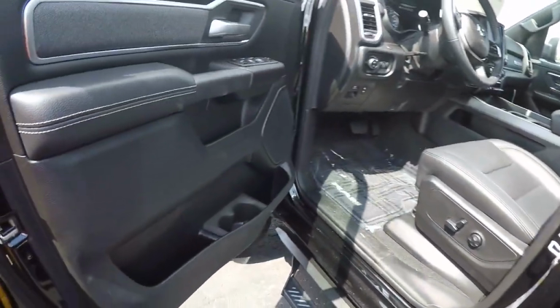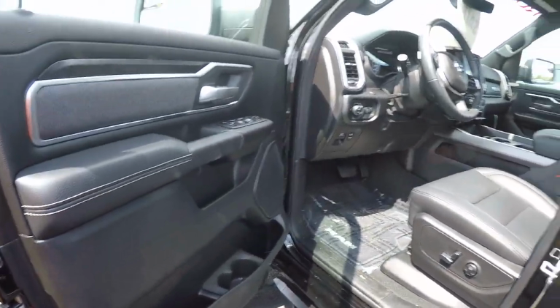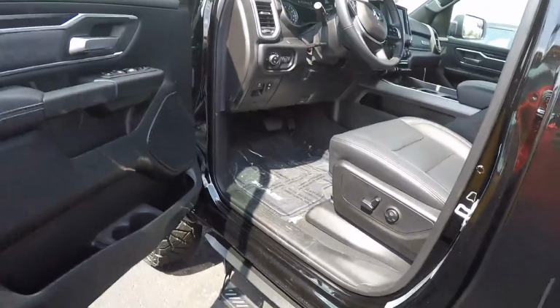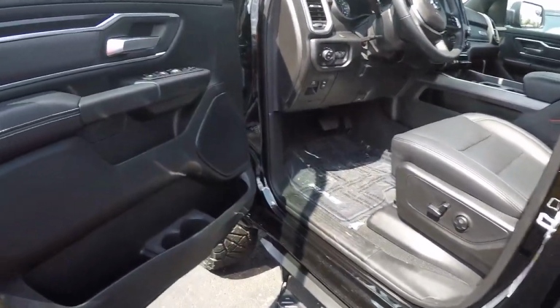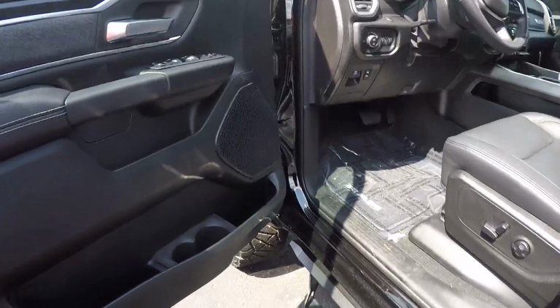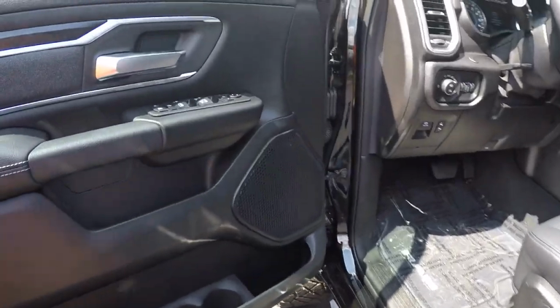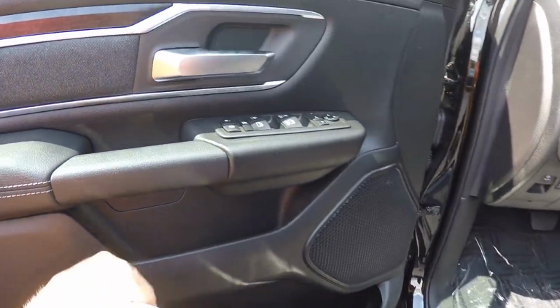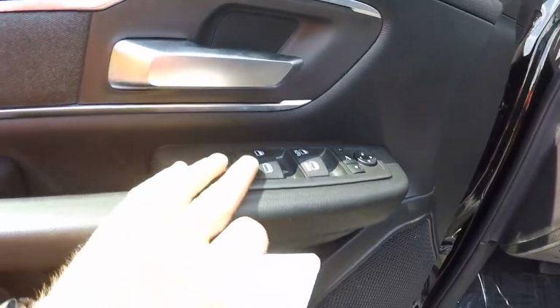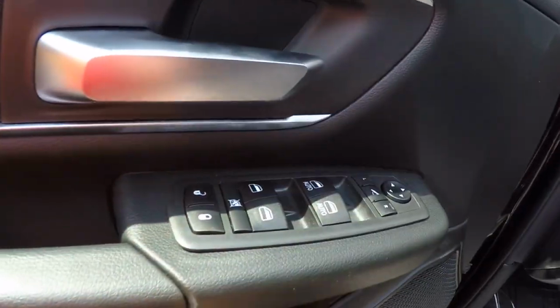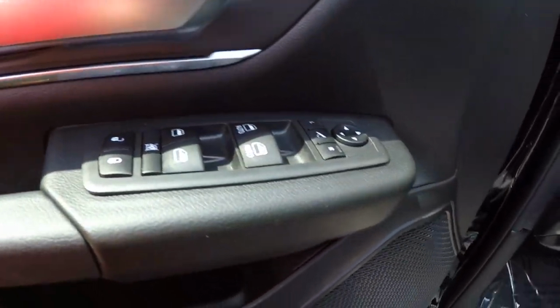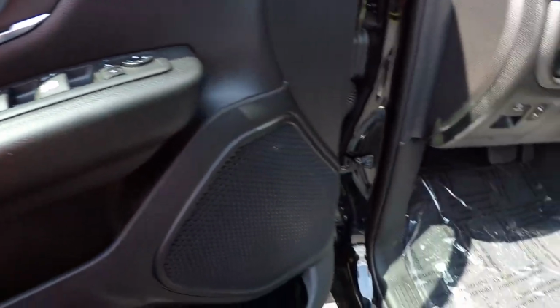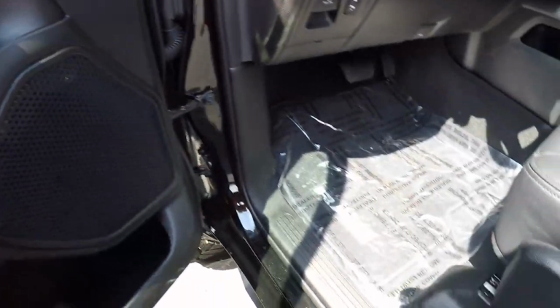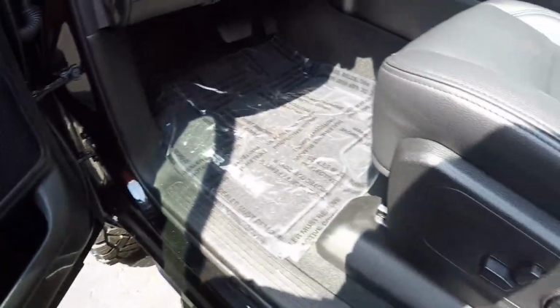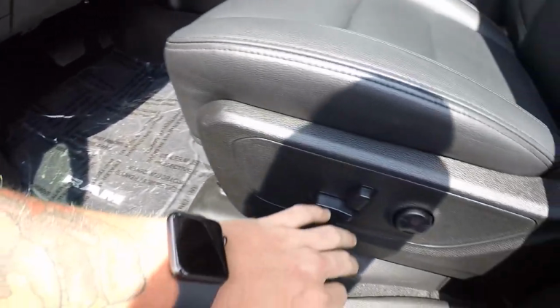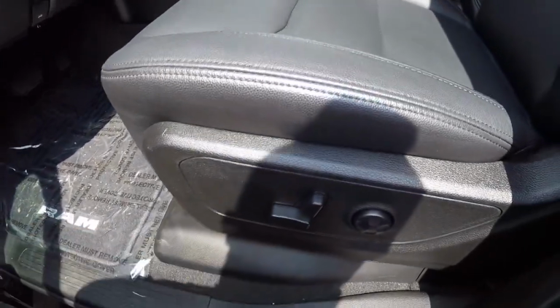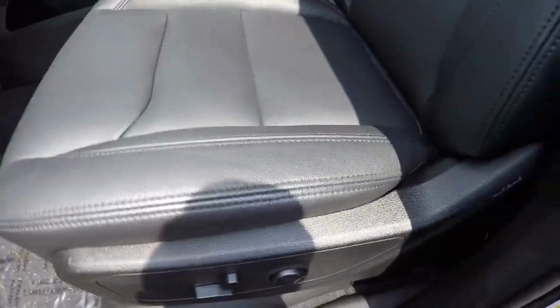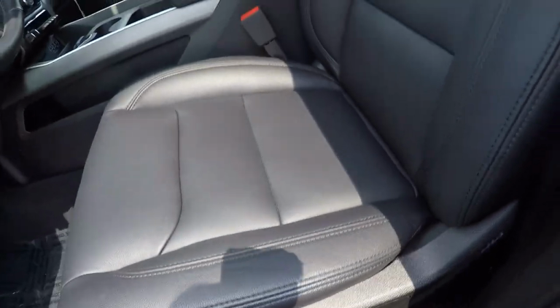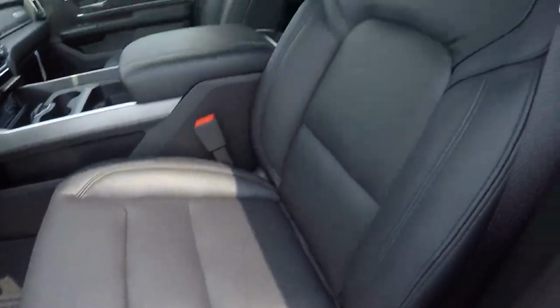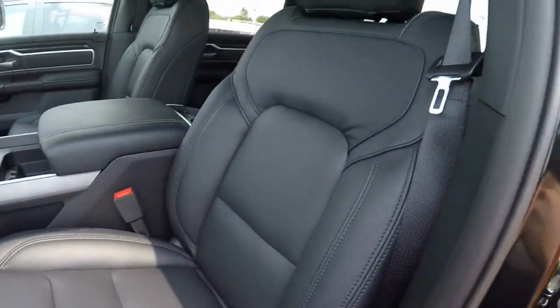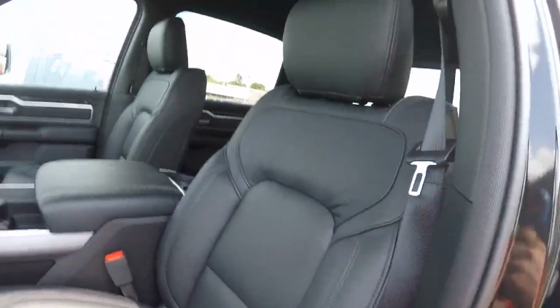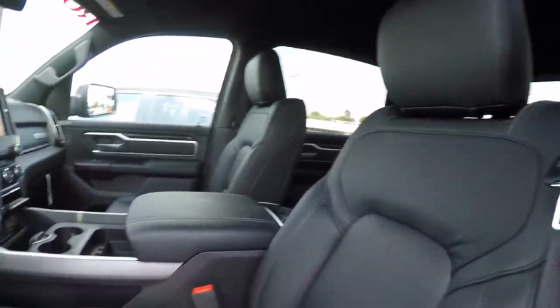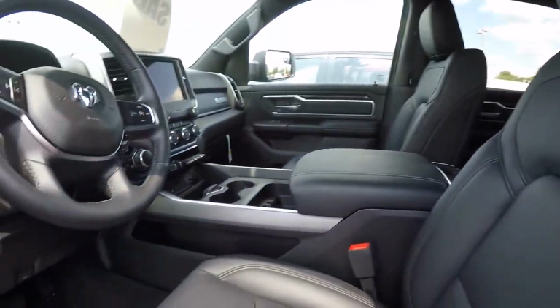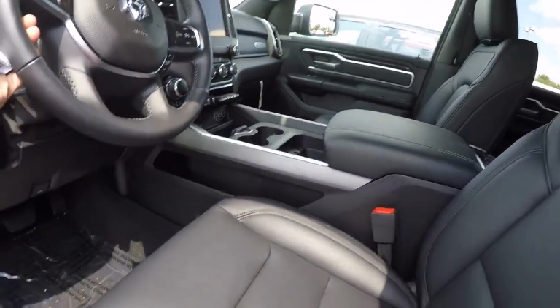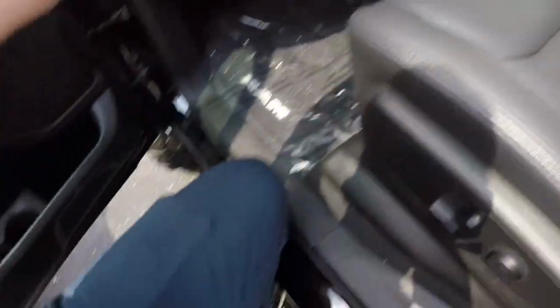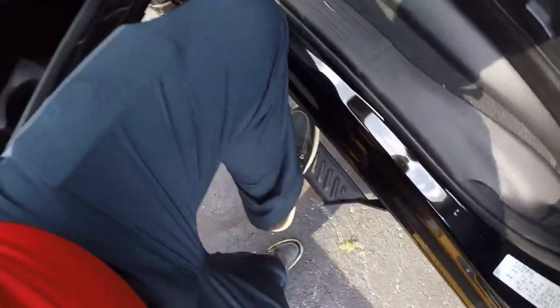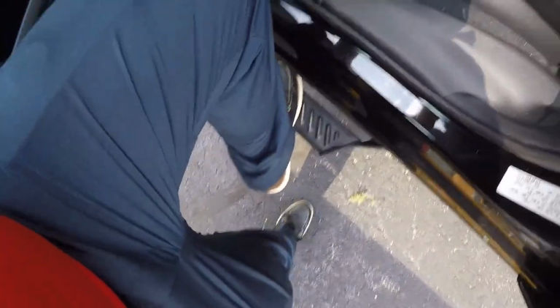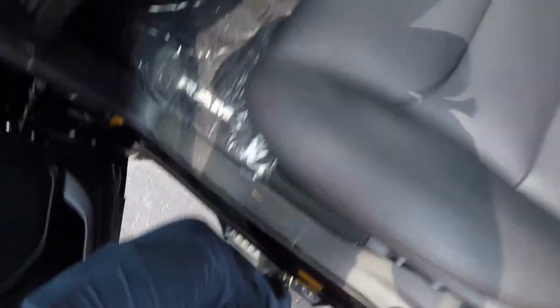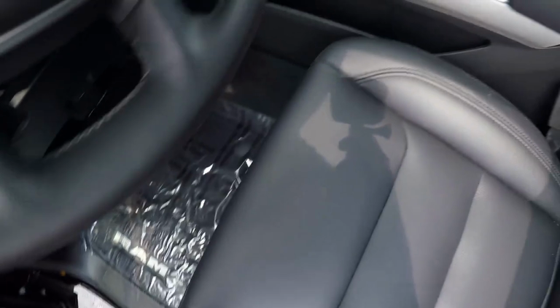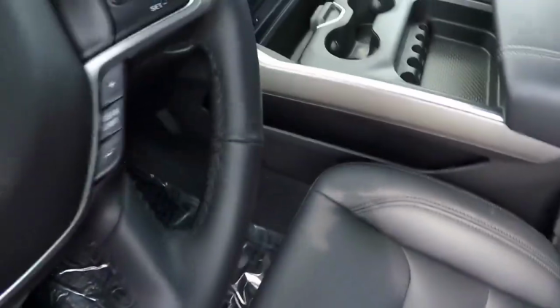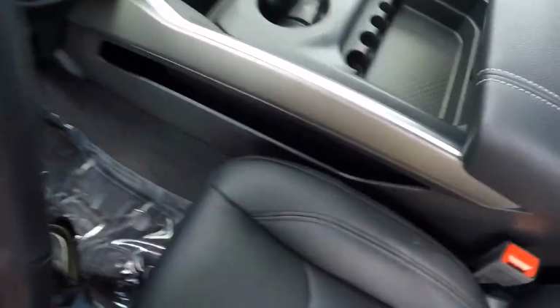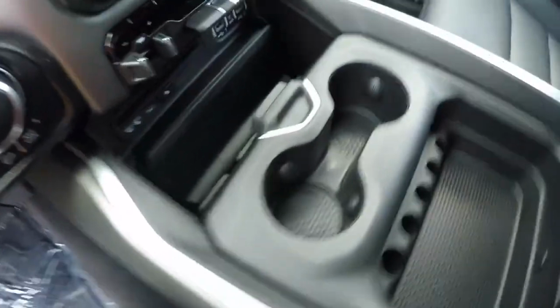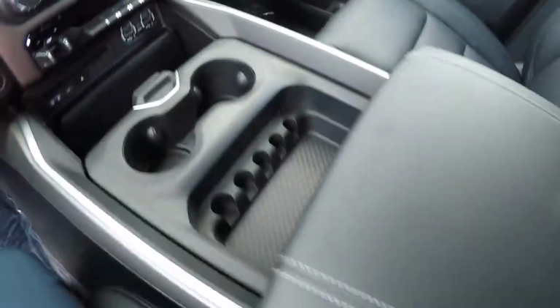You definitely don't need anything more than that. Power windows, locks, mirrors. It also has power premium leather seating. I'm gonna step up here — get my little five-nine butt up here.